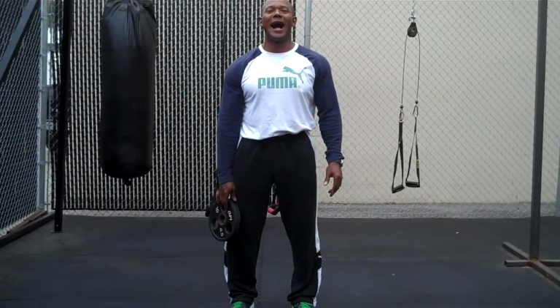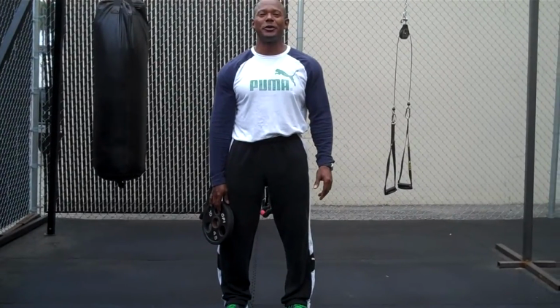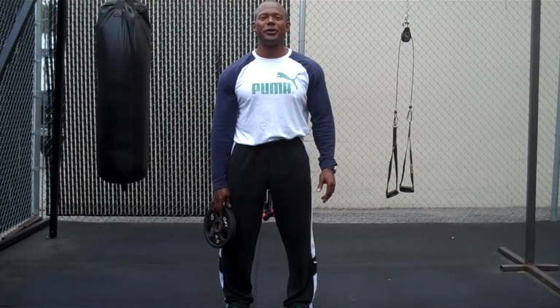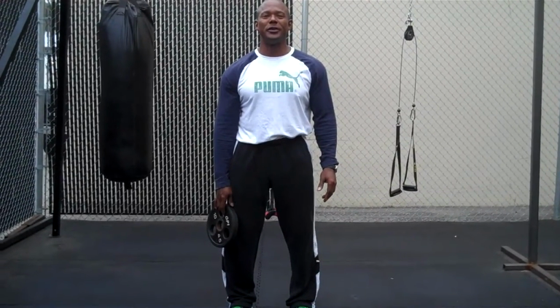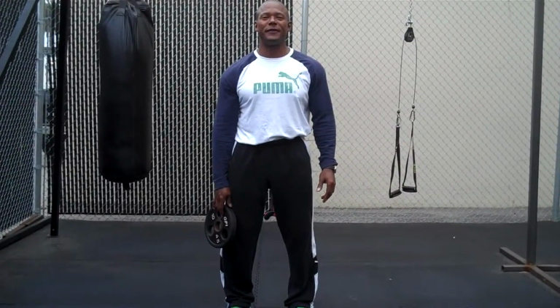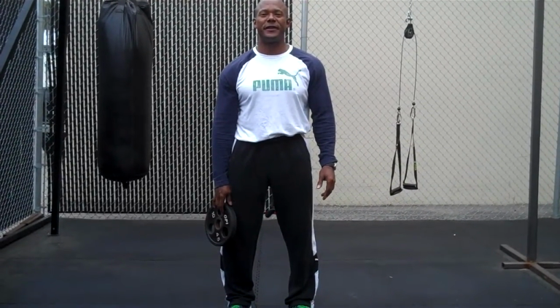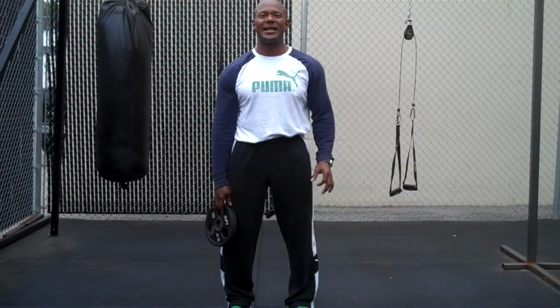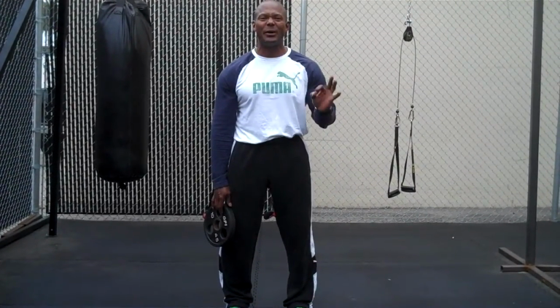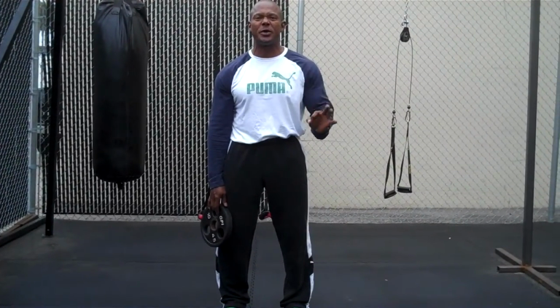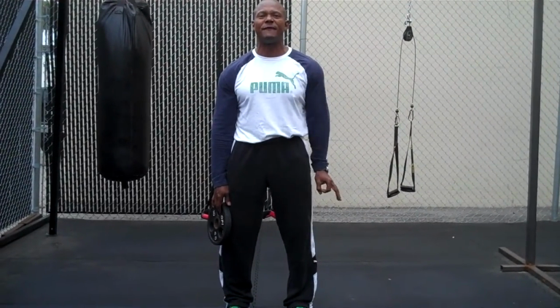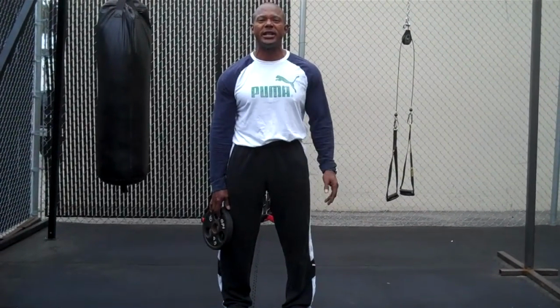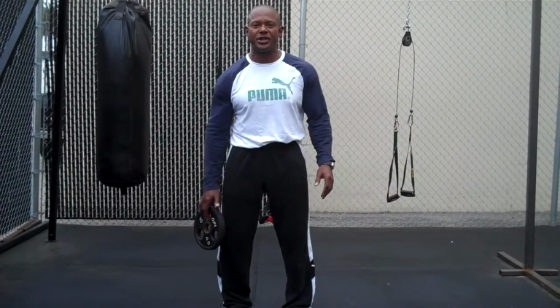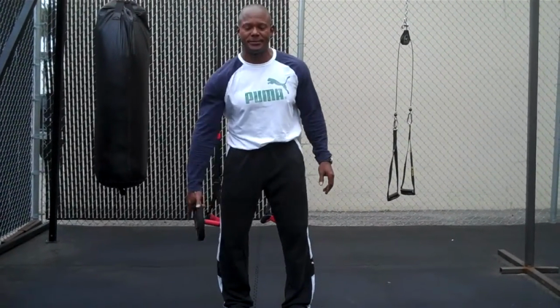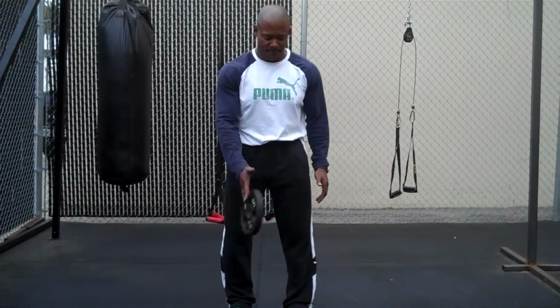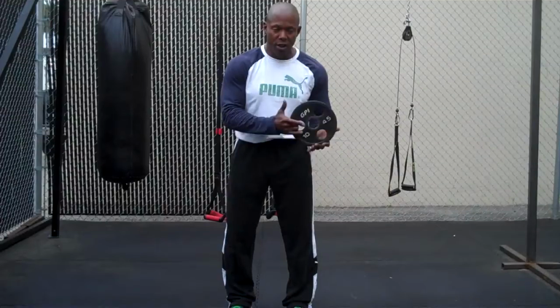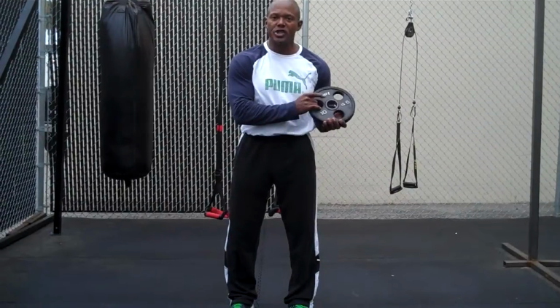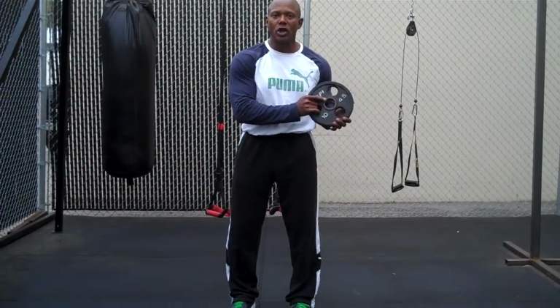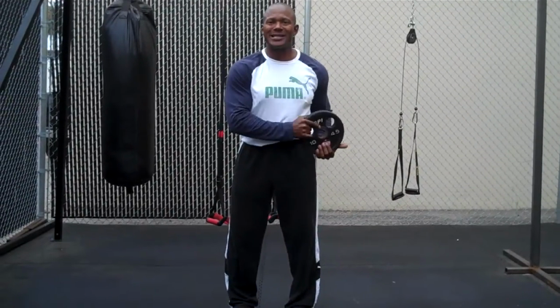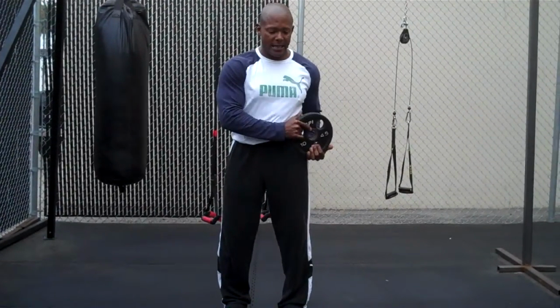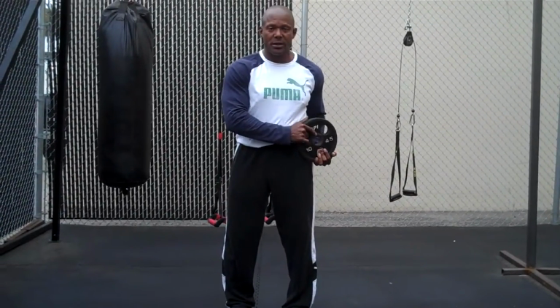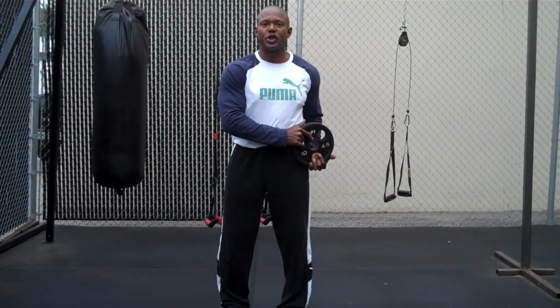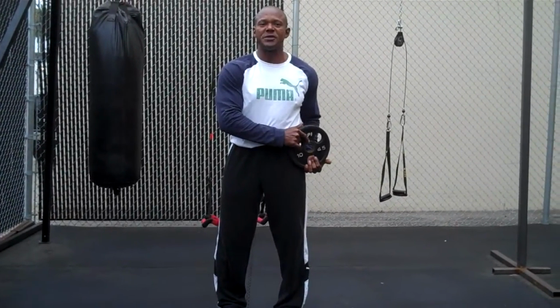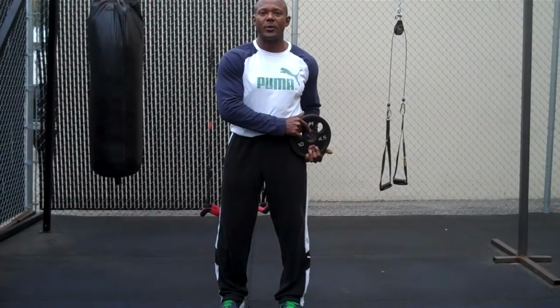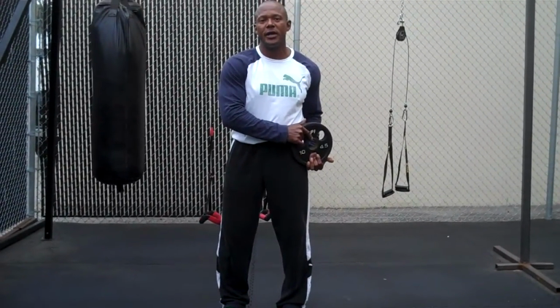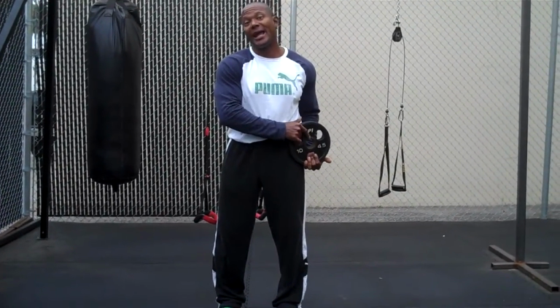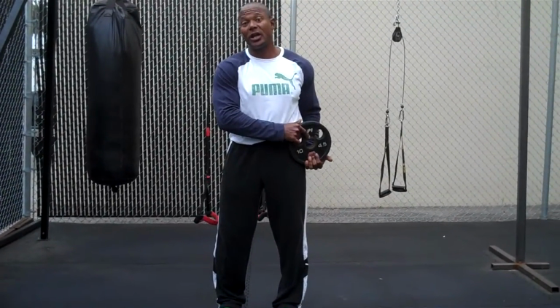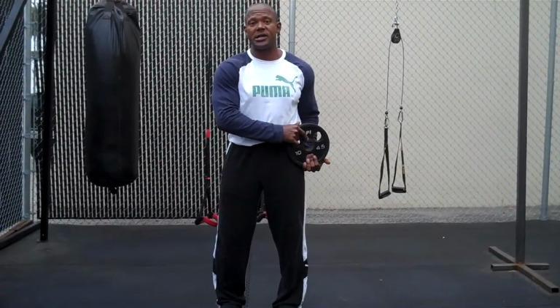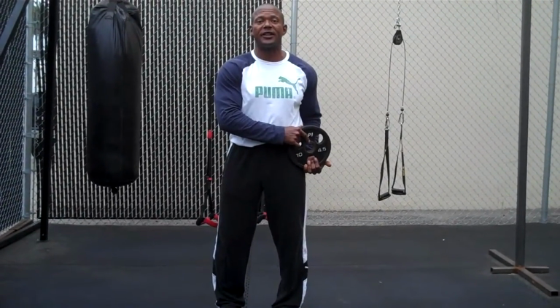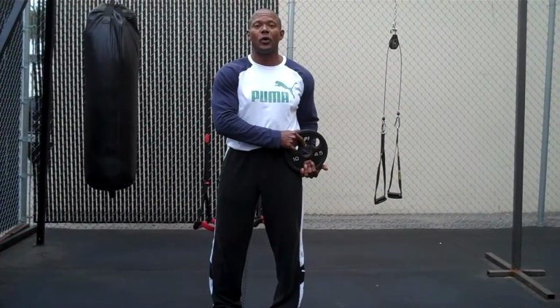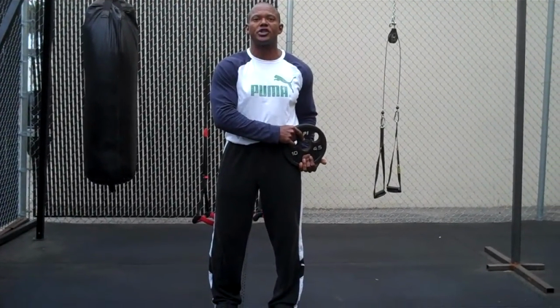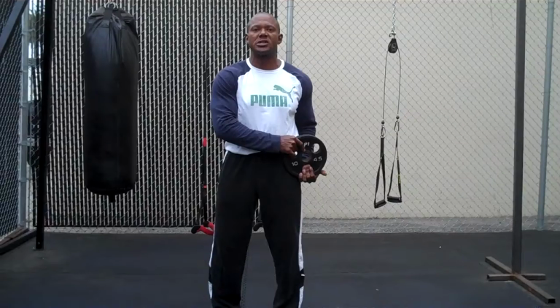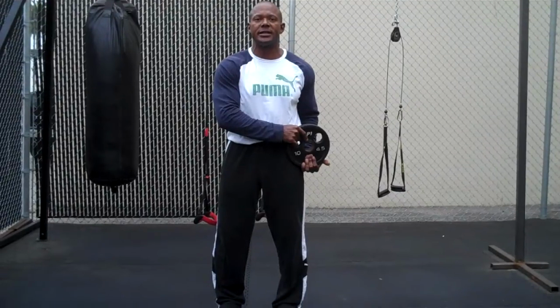Hi, I'm Kurt Elder of Energy FX Fitness and today I want to share with you a funky lunge. You're going to start on the side that you're going to lunge back with, you're going to end on the side that's forward. So it looks like this.